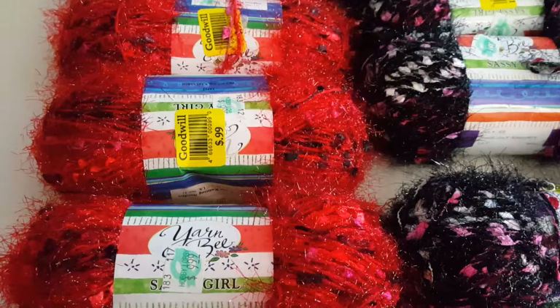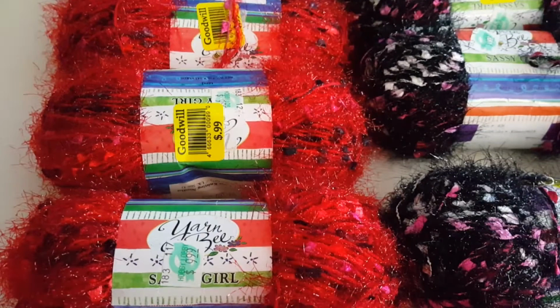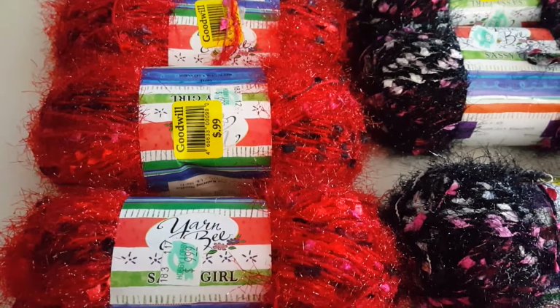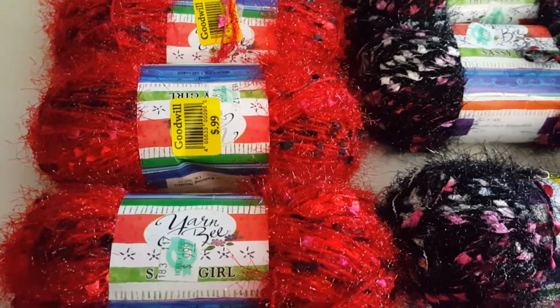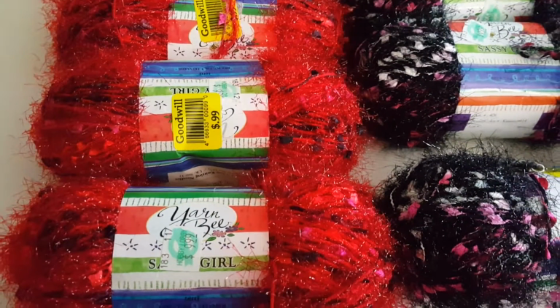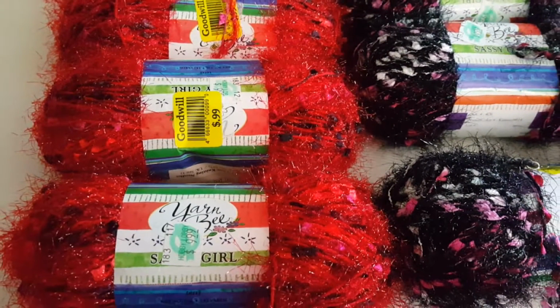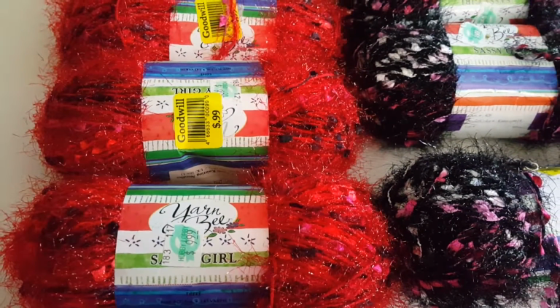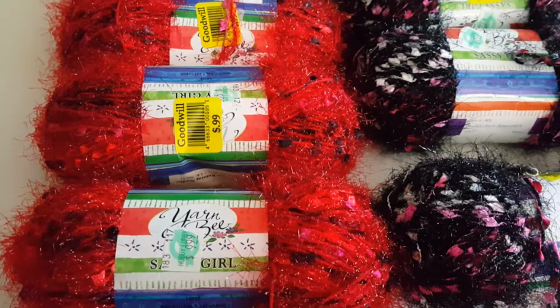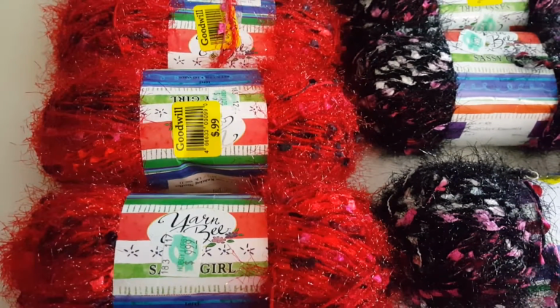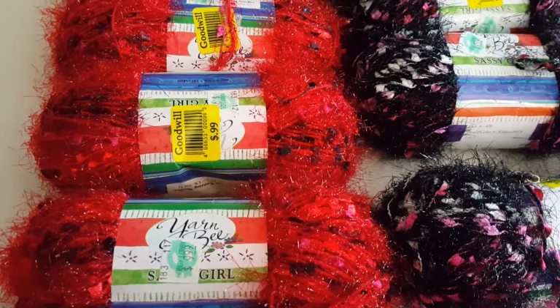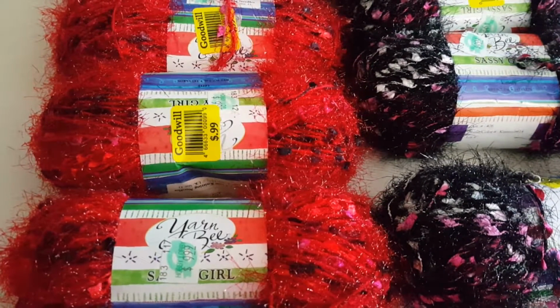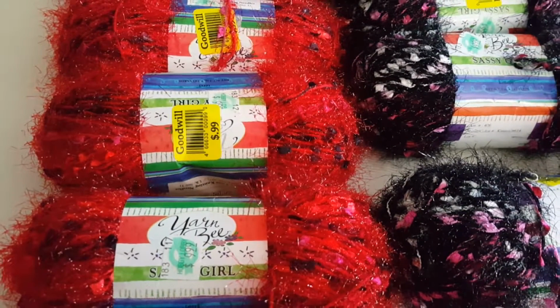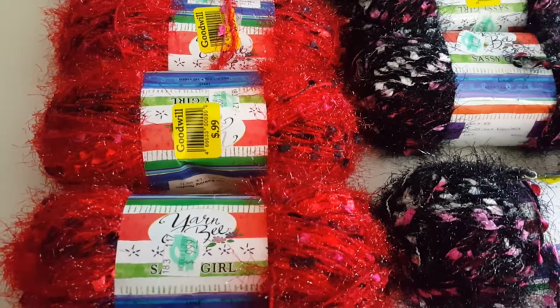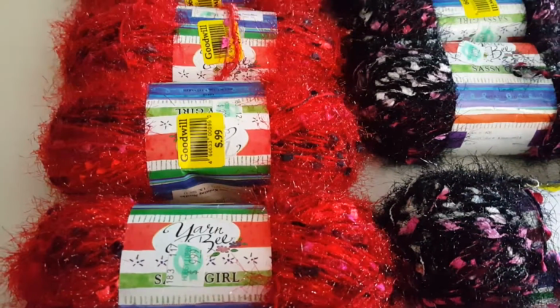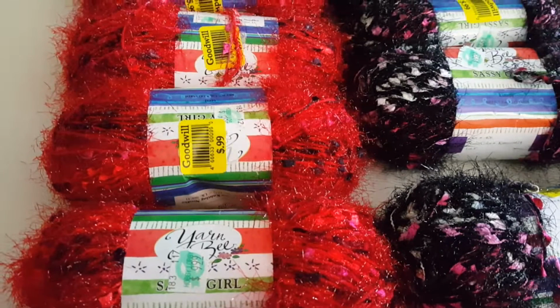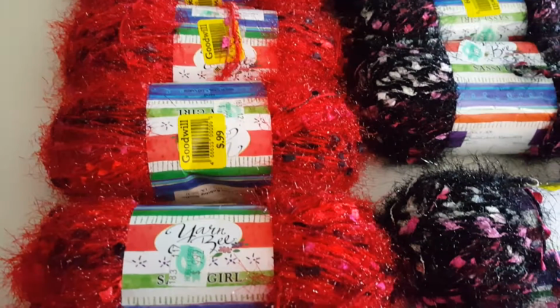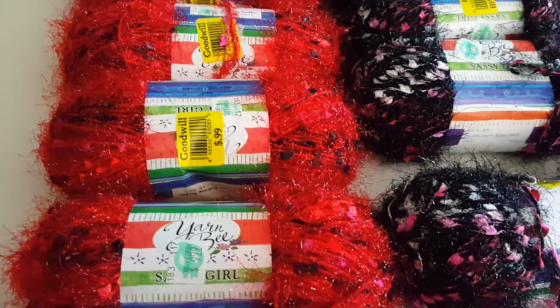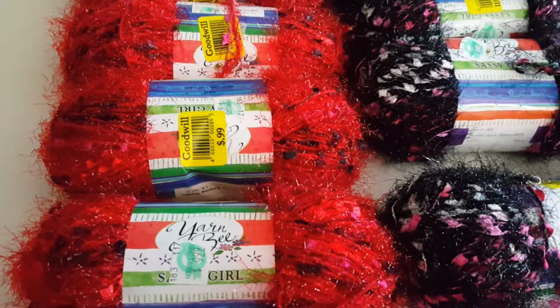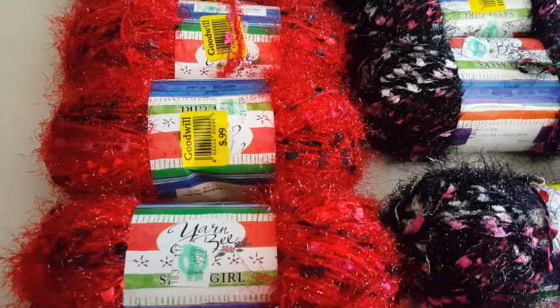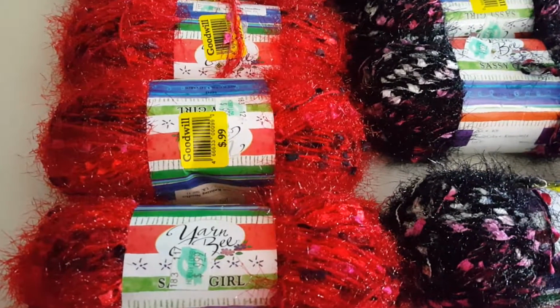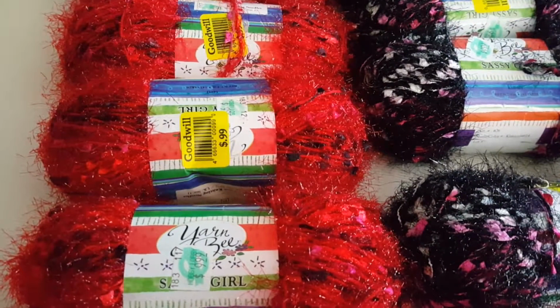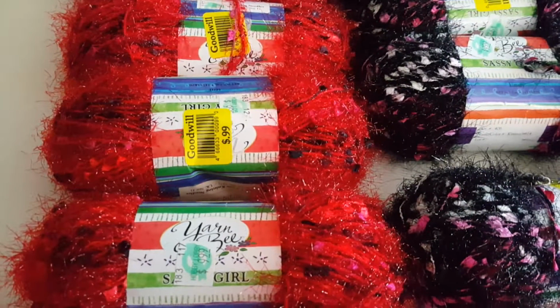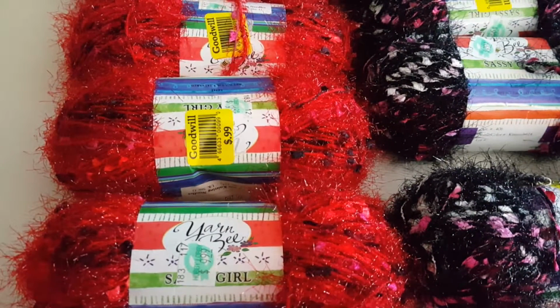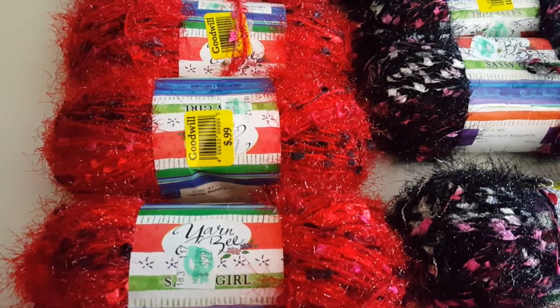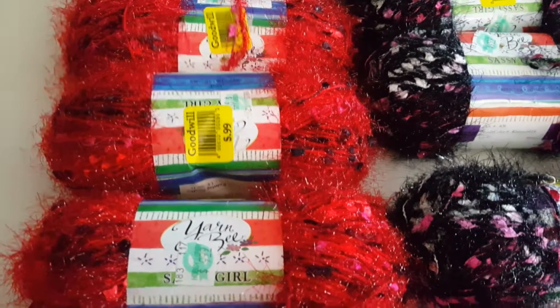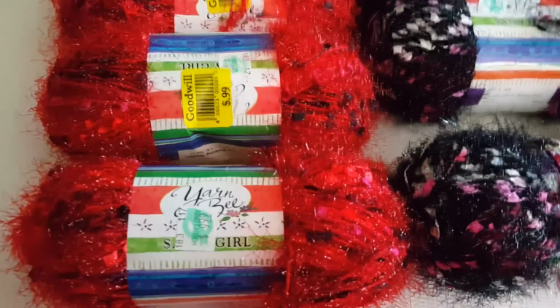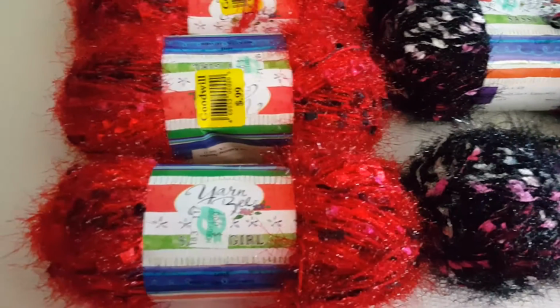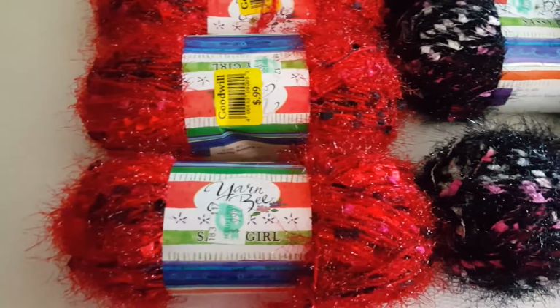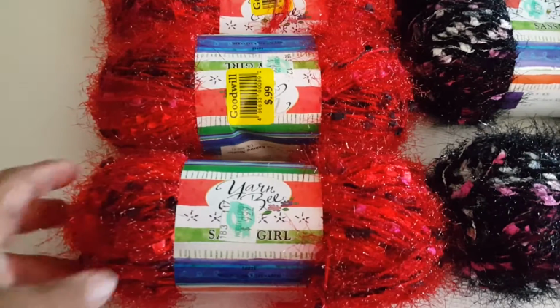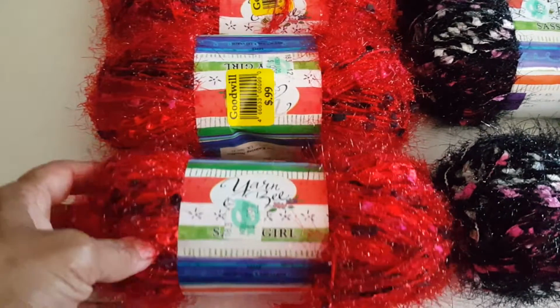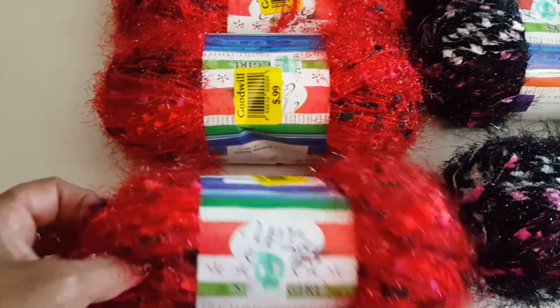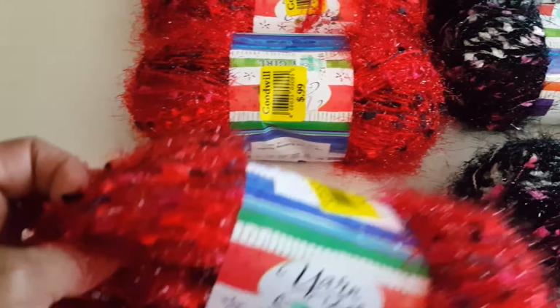Hi everyone, this is Norma with All My Crafts. Today I wanted to share with you a Goodwill haul. I went to my local Goodwill and found a bunch of new yarn from Hobby Lobby — this first one here is from Yarn B.